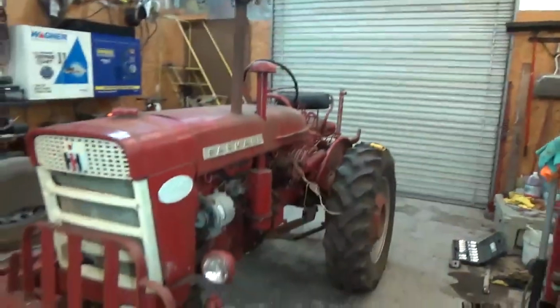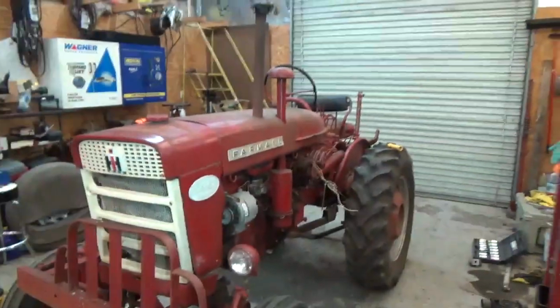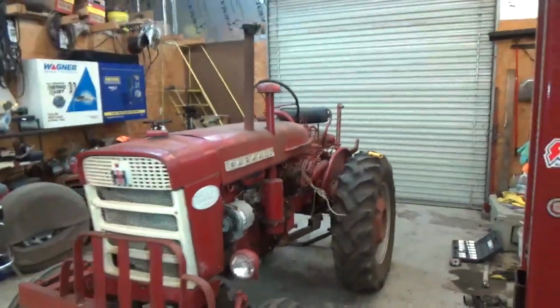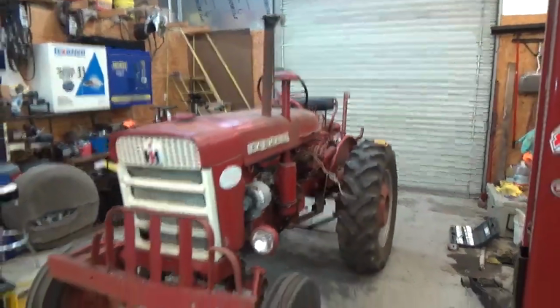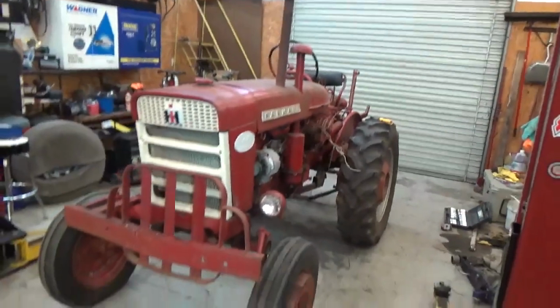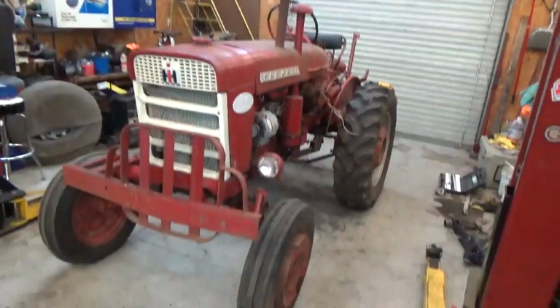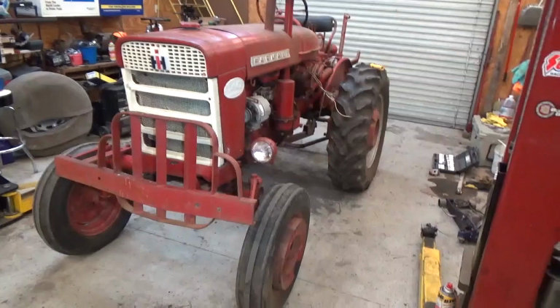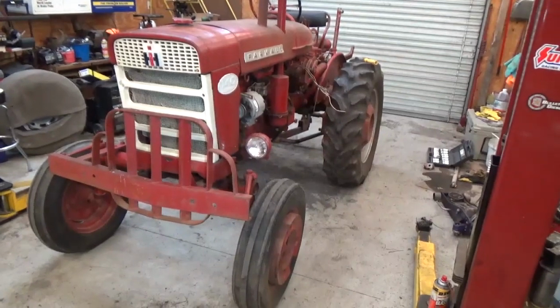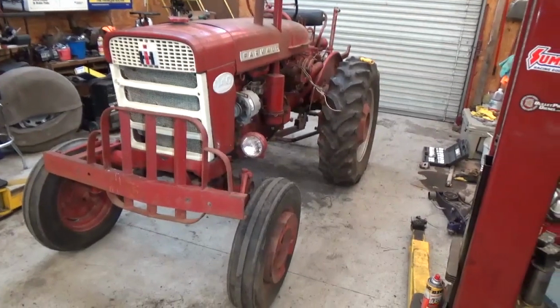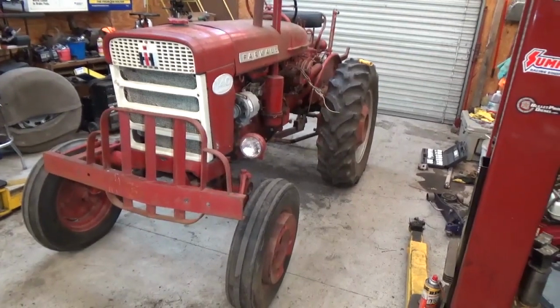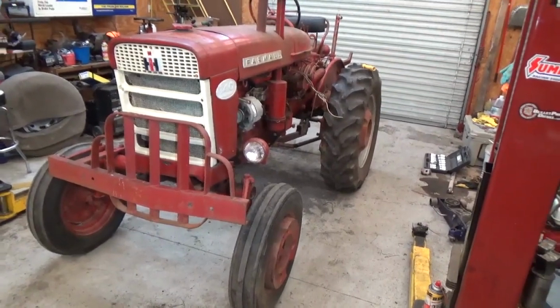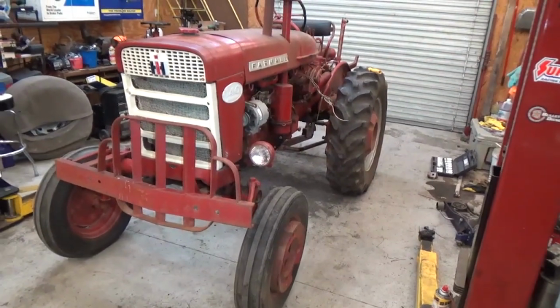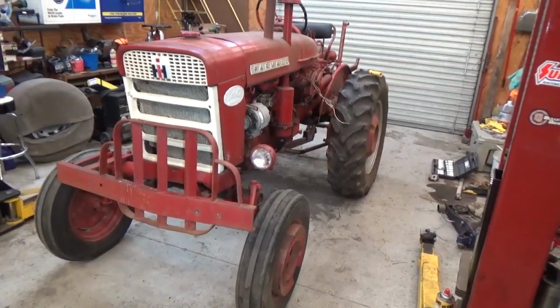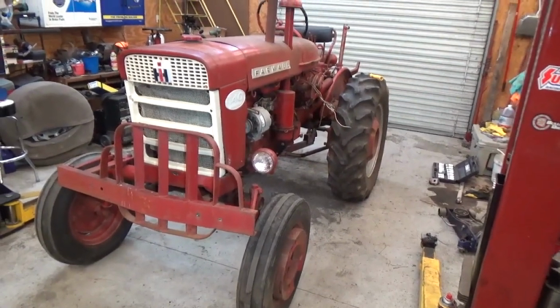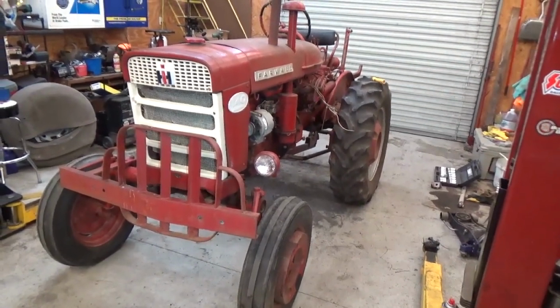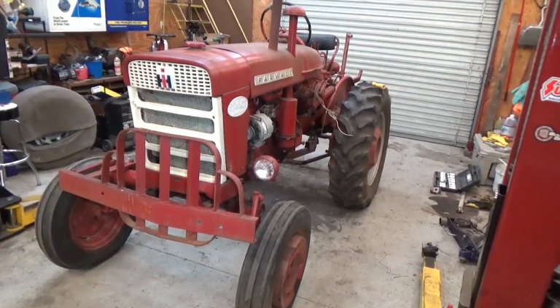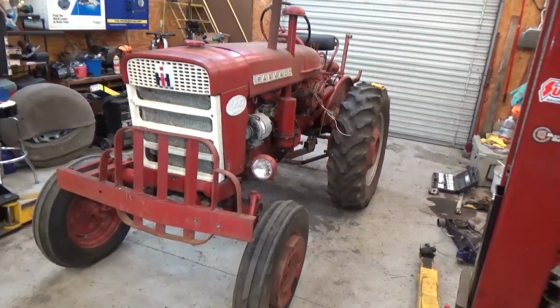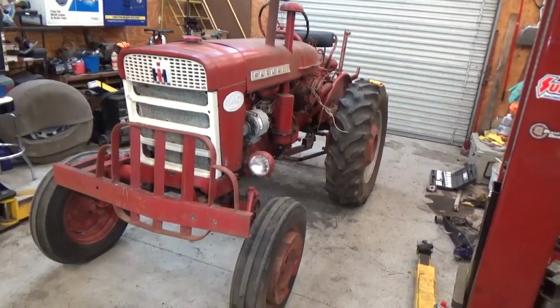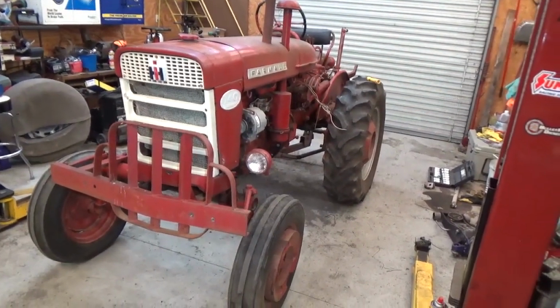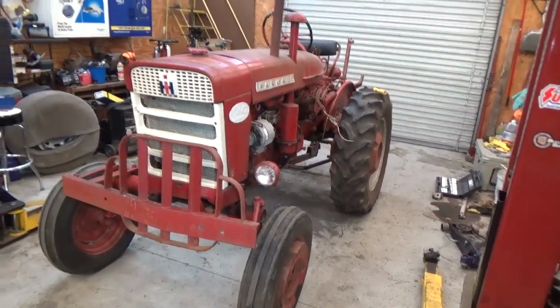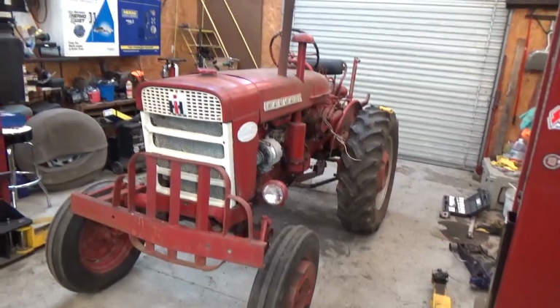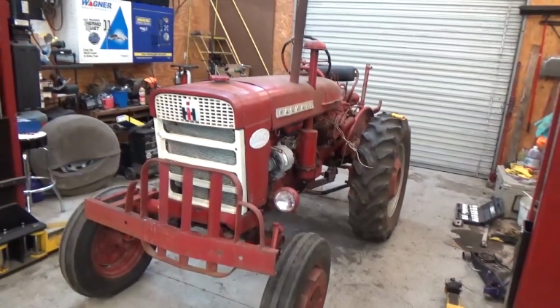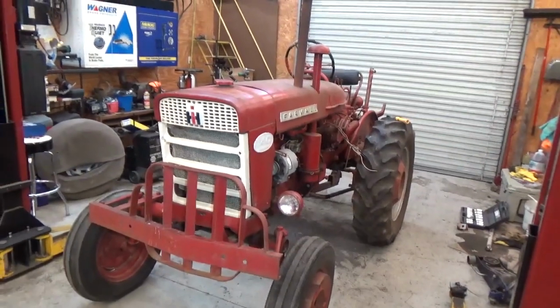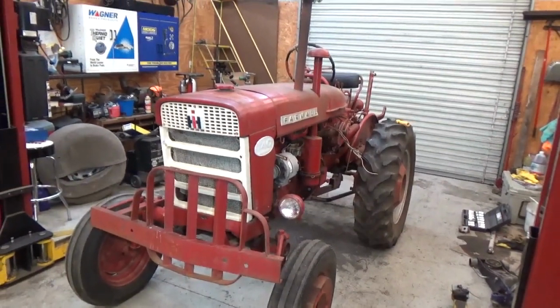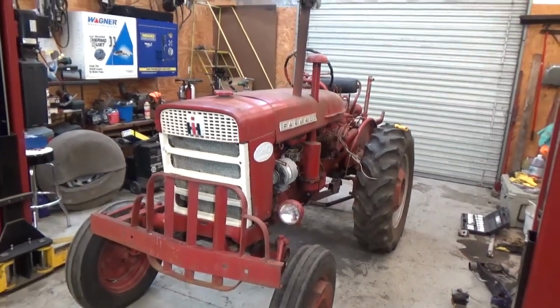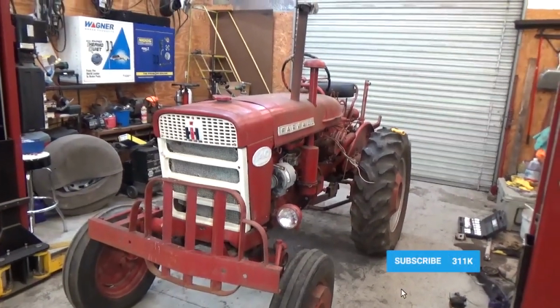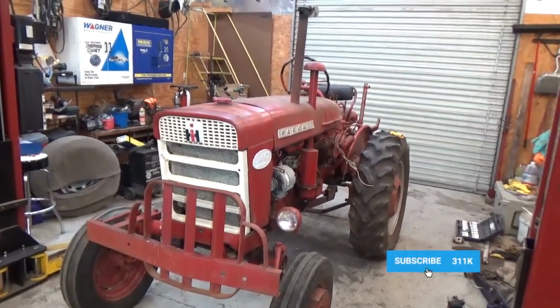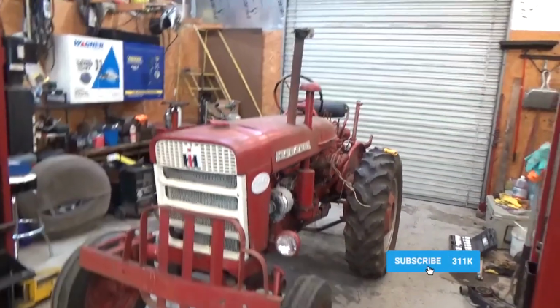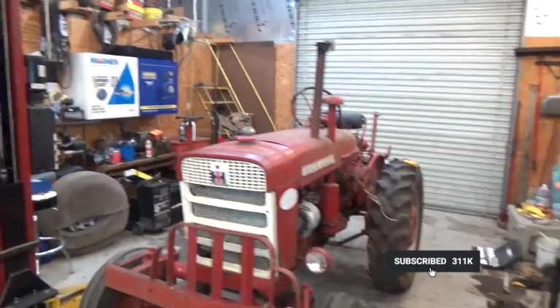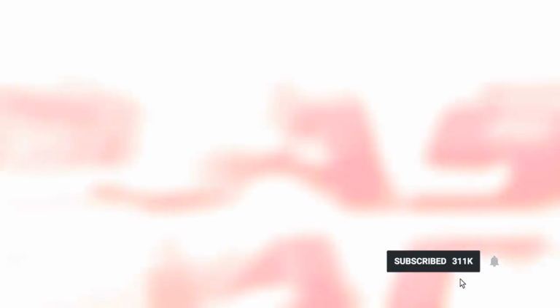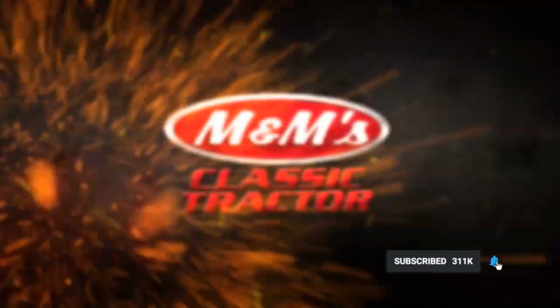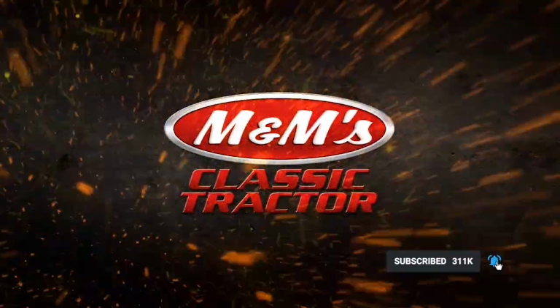Get your last look — last time it's going to look like this for quite a little while. Subscribe and ring that bell to keep up to date on the progress on Nicky's tractor.